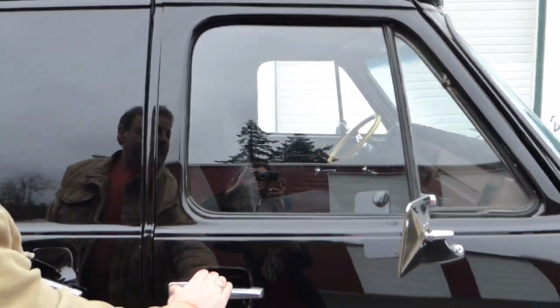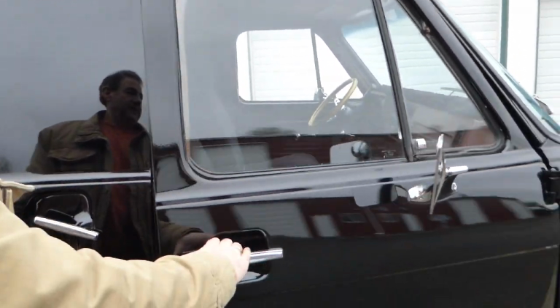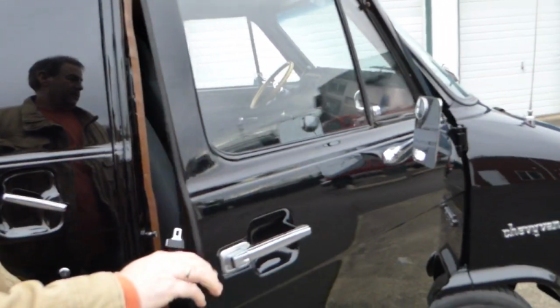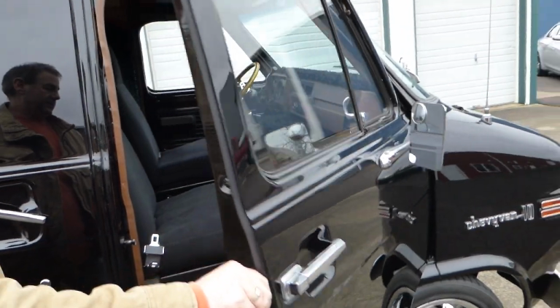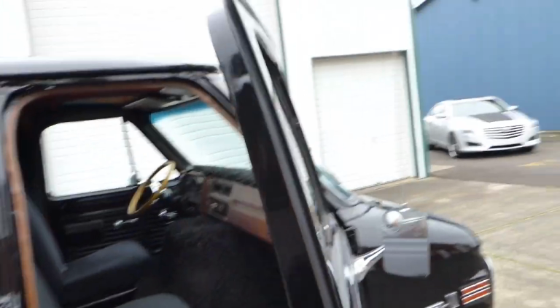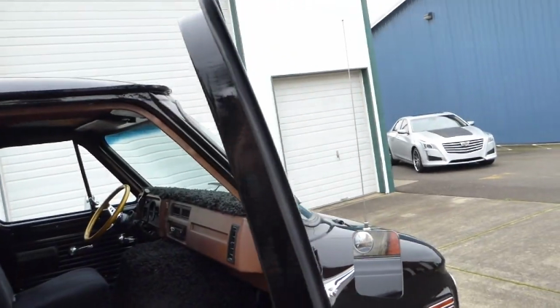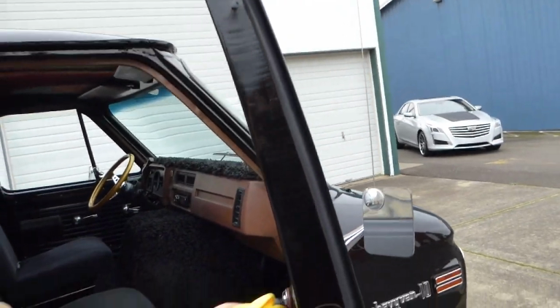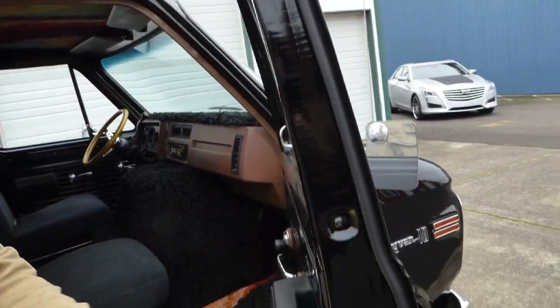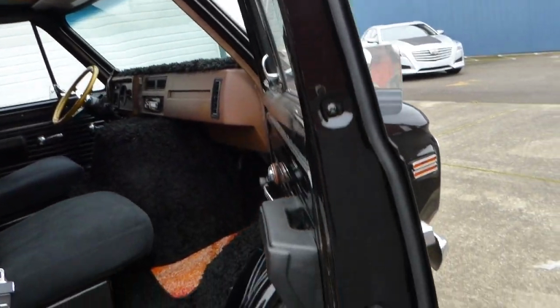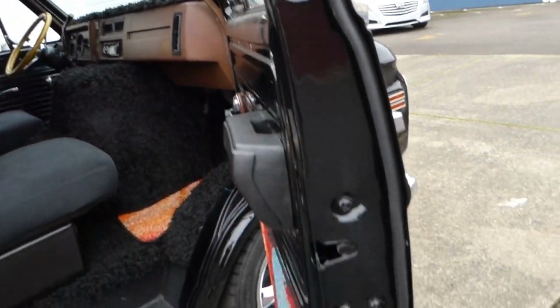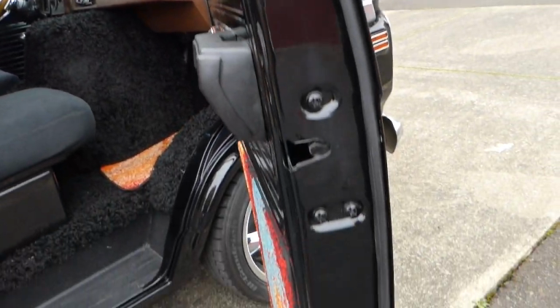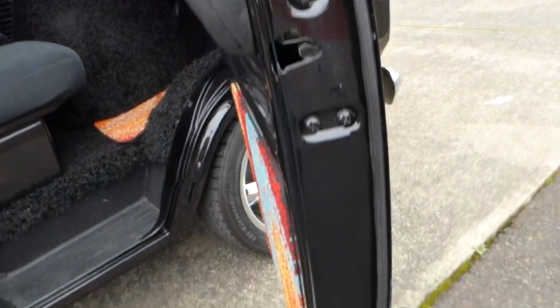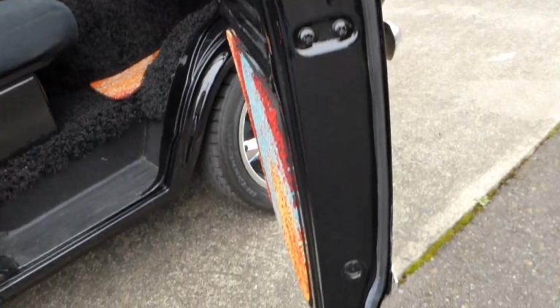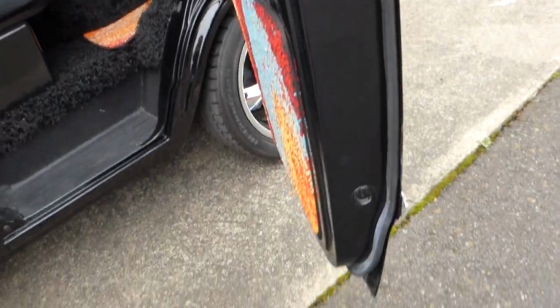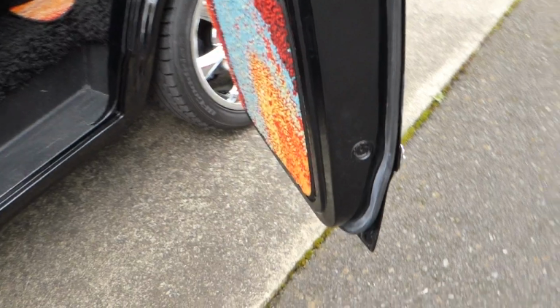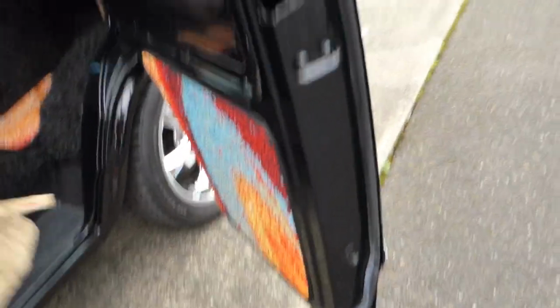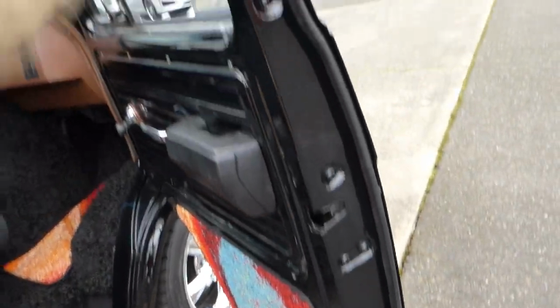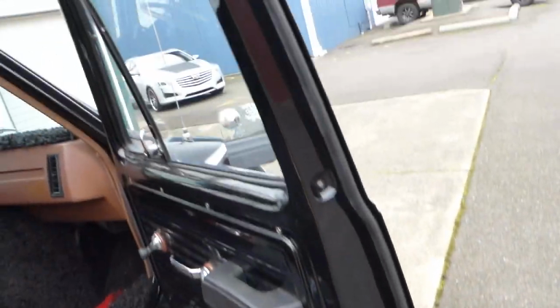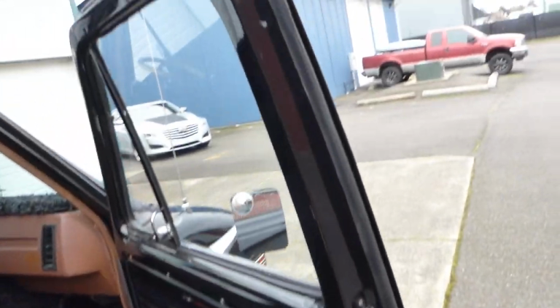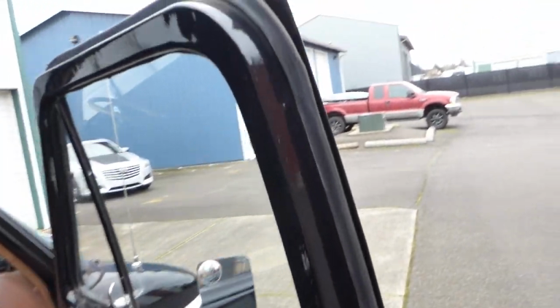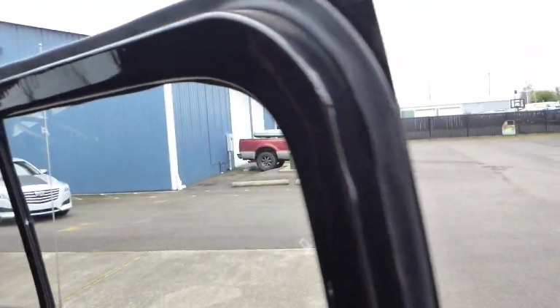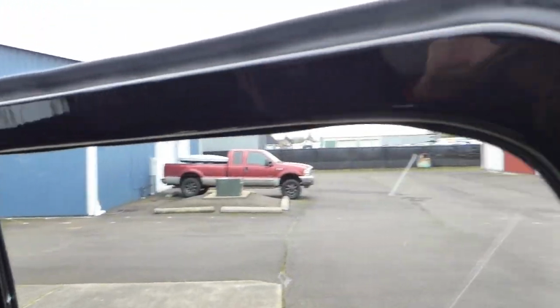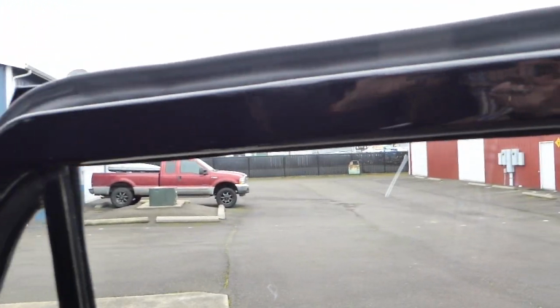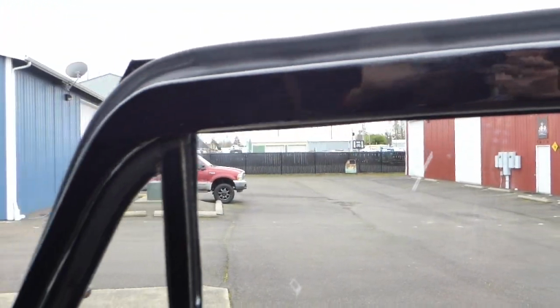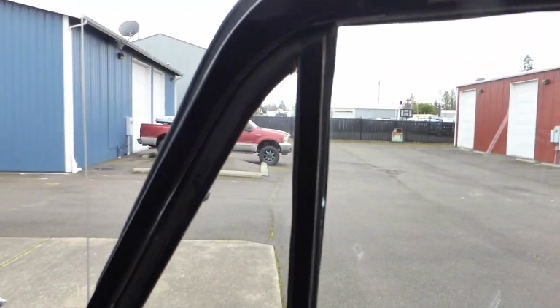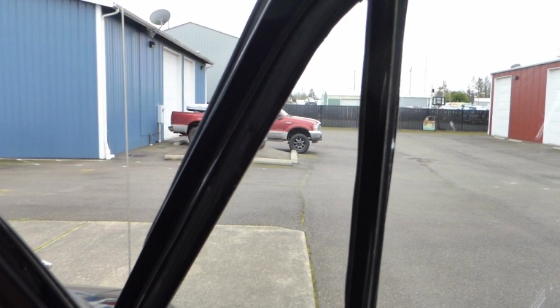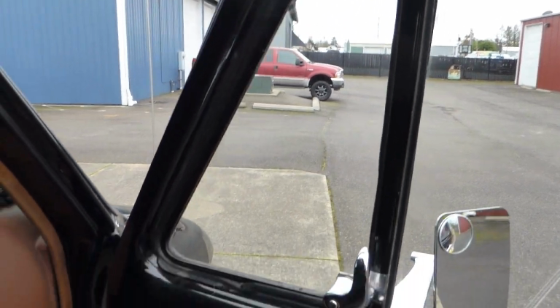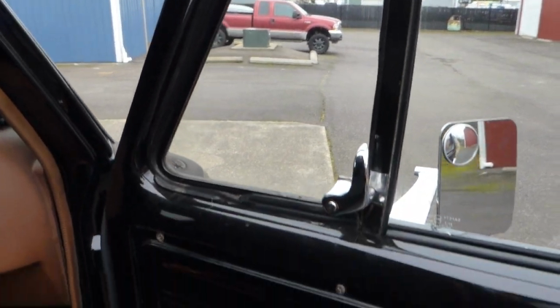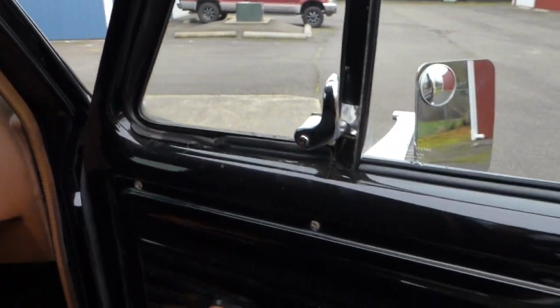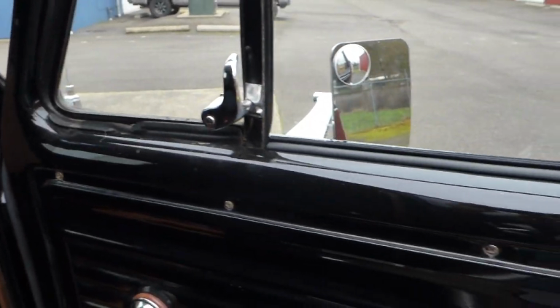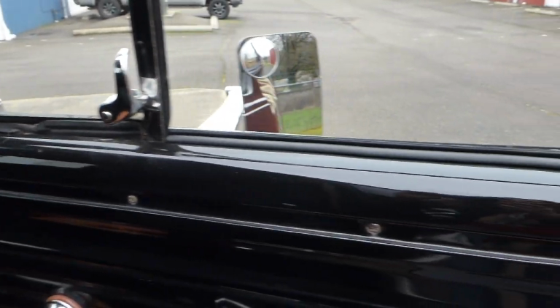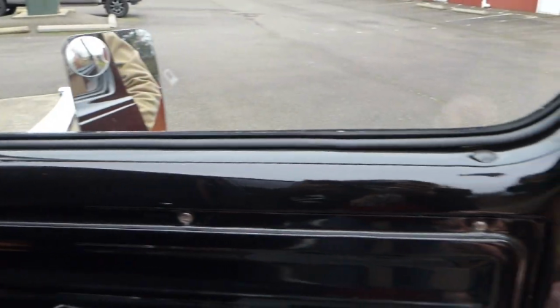I'll take you on the interior on this side. All the weatherstripping and so forth was replaced when the van was painted, and the paint's been on it for quite some time and it really shows very nicely.